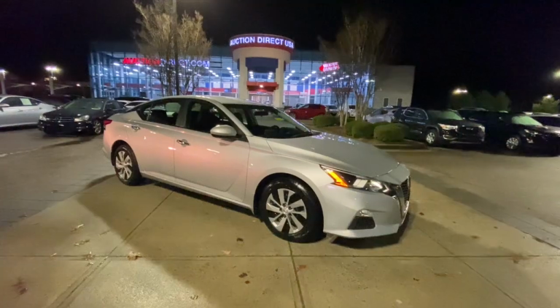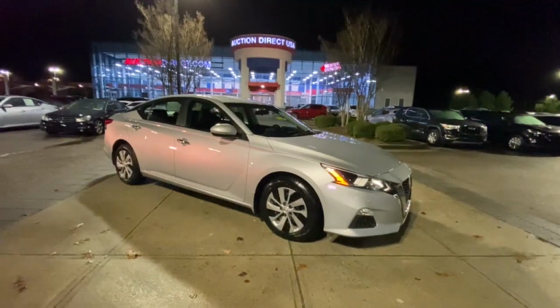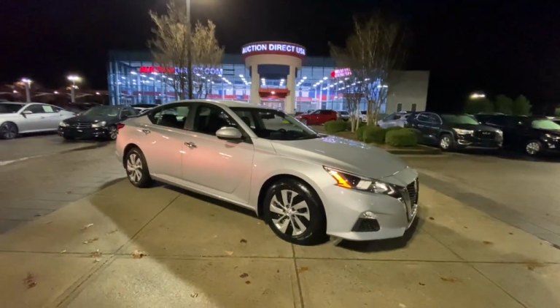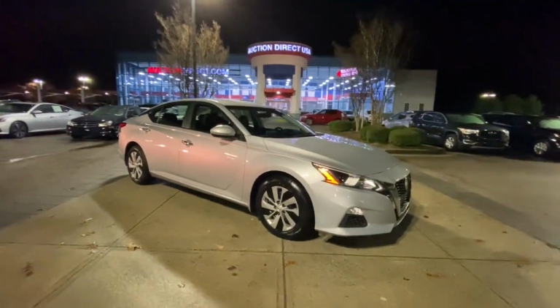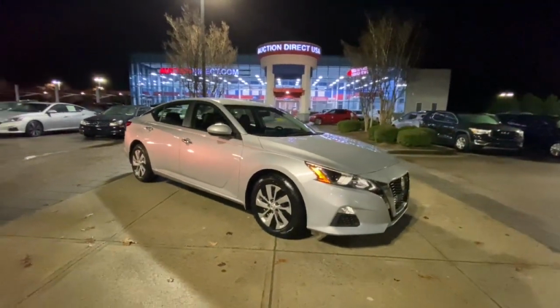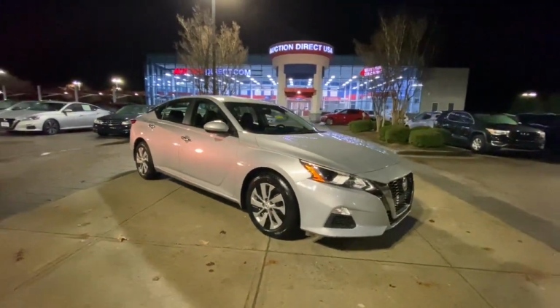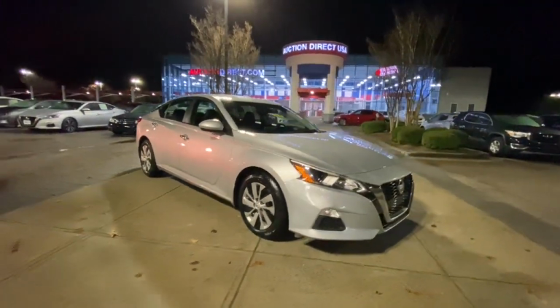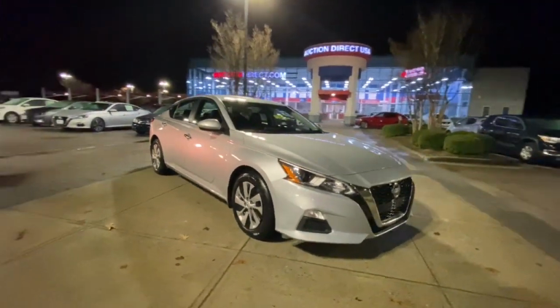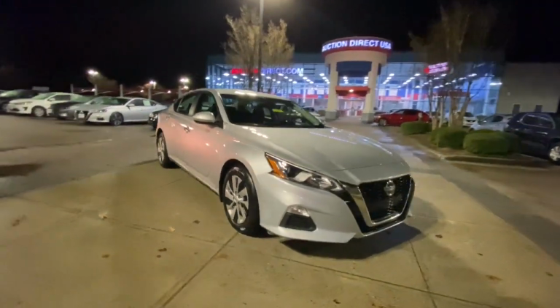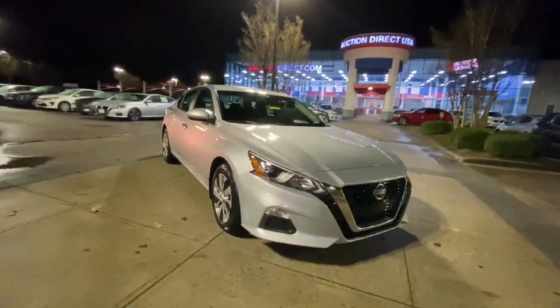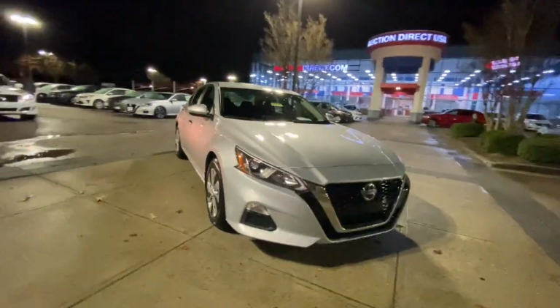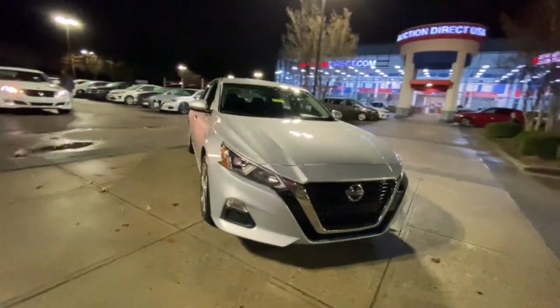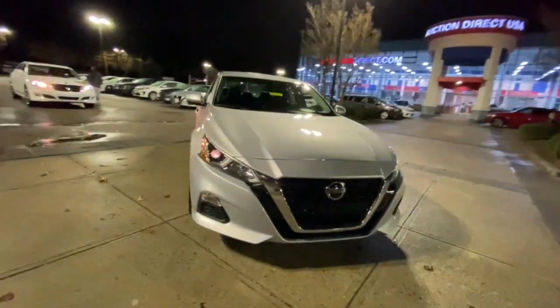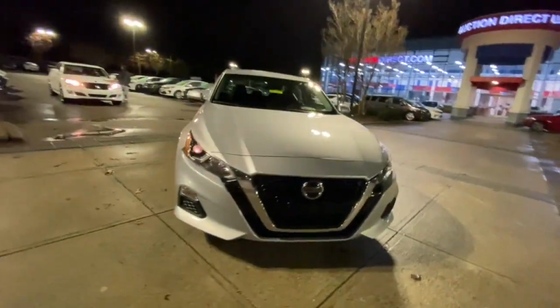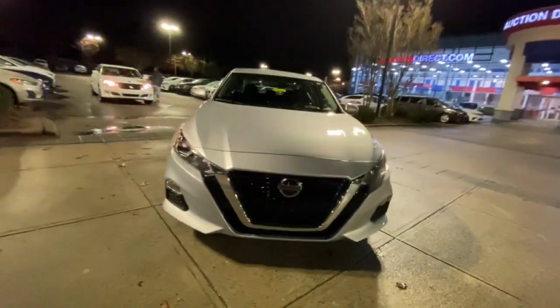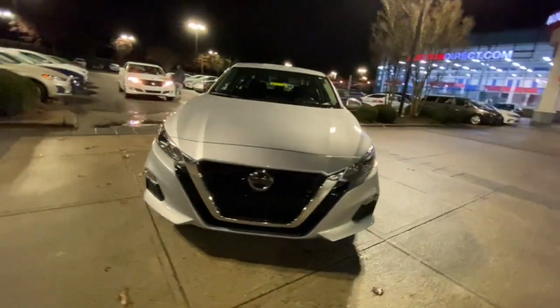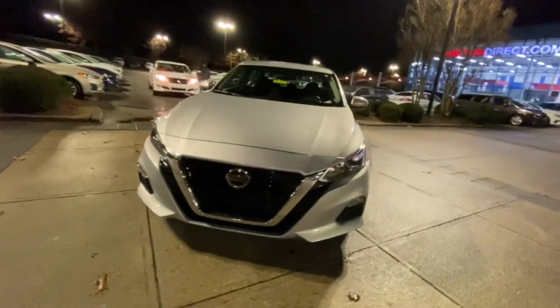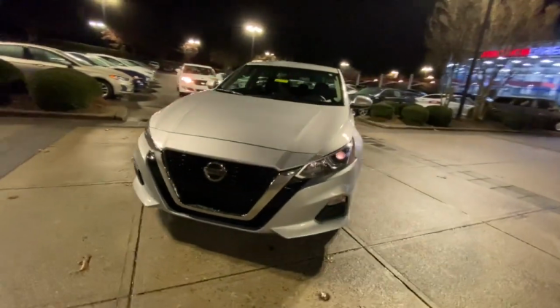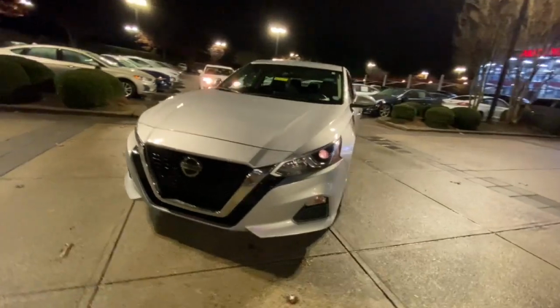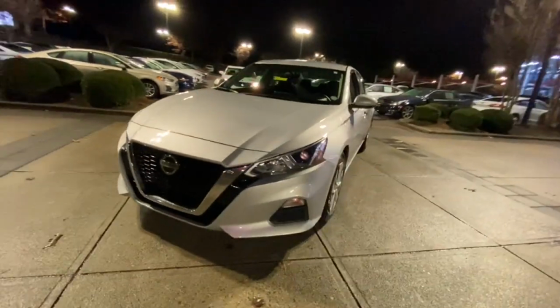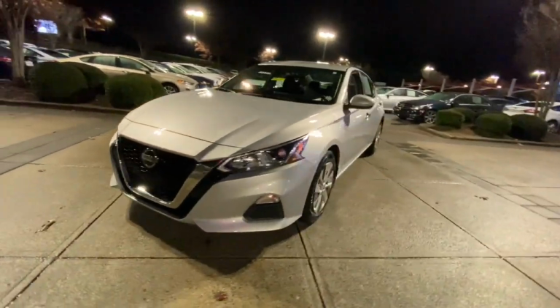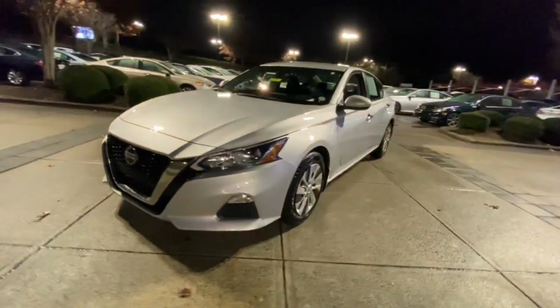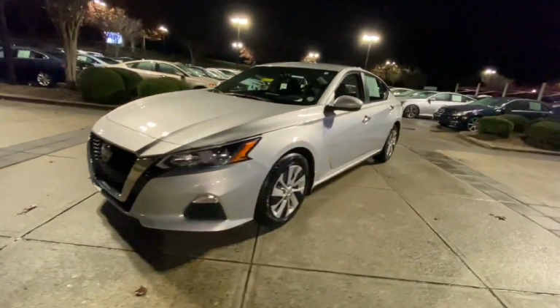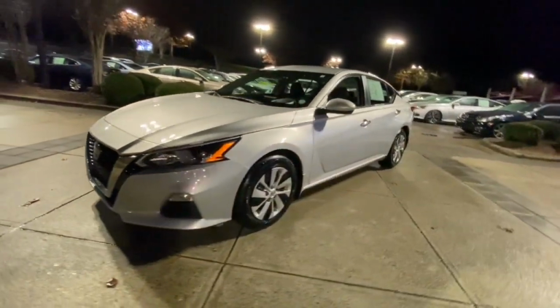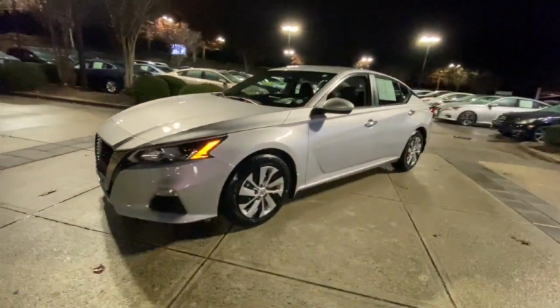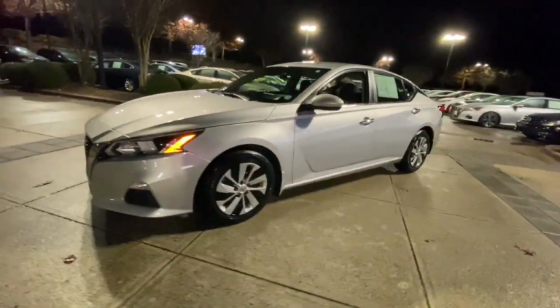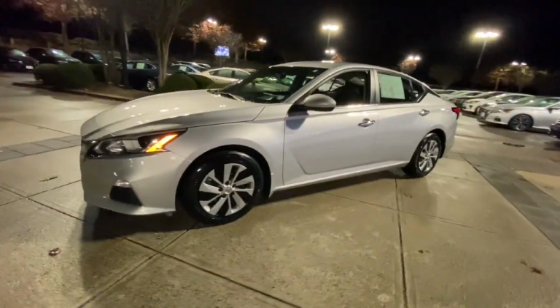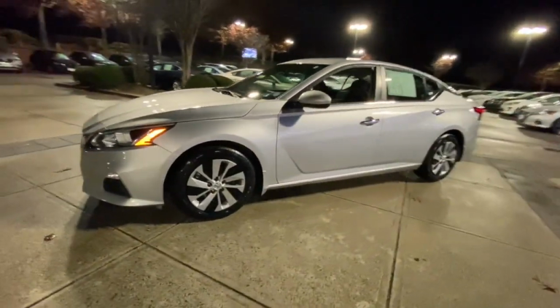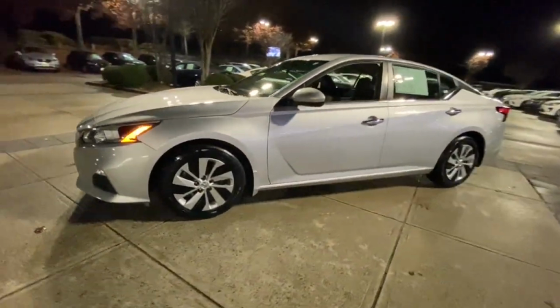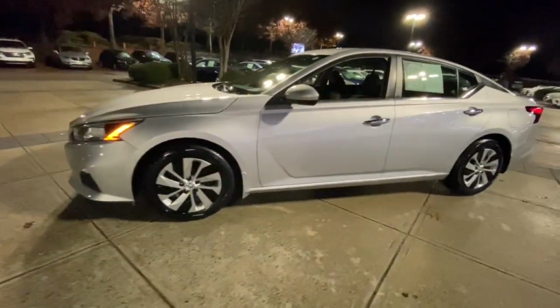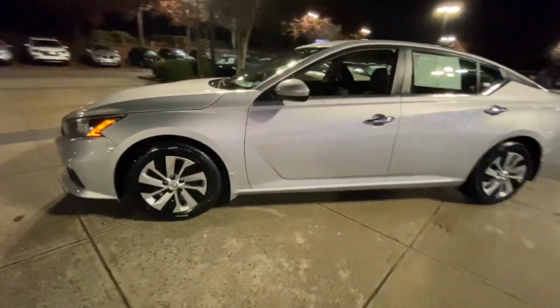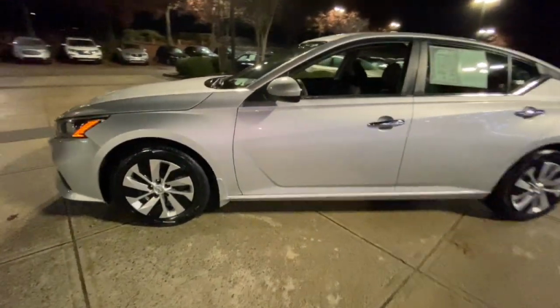Get acquainted with the 2020 Nissan Altima. With less than 80,000 miles on the odometer, this vehicle provides excellent value.